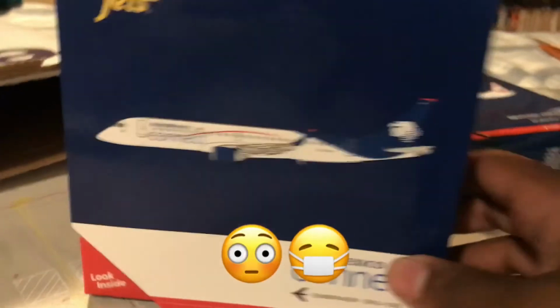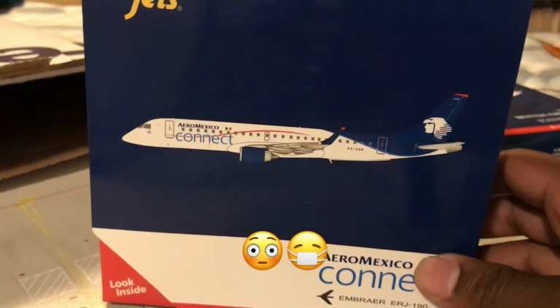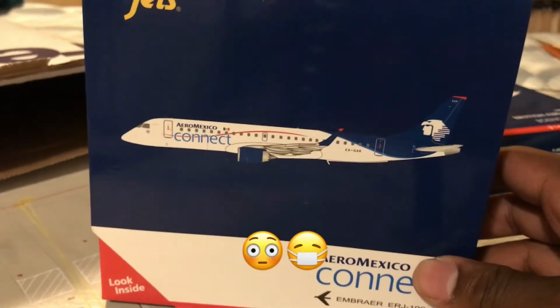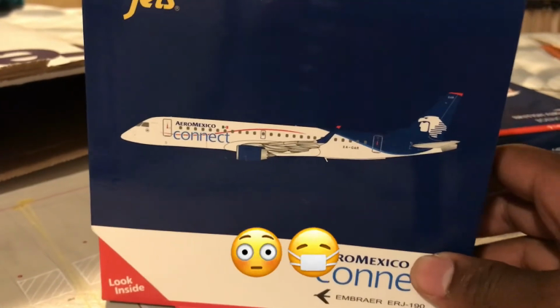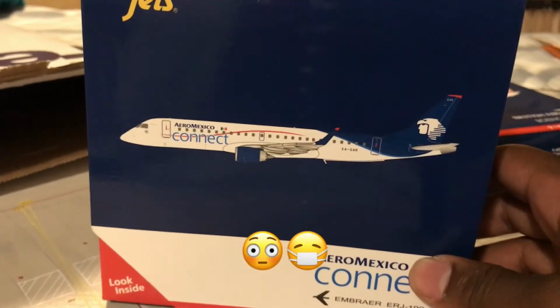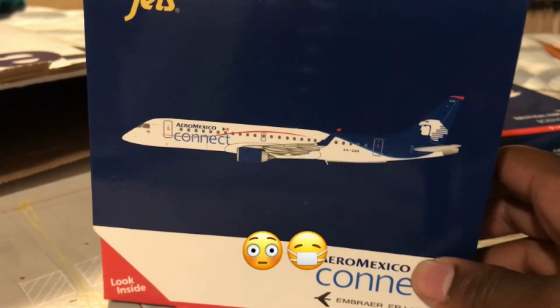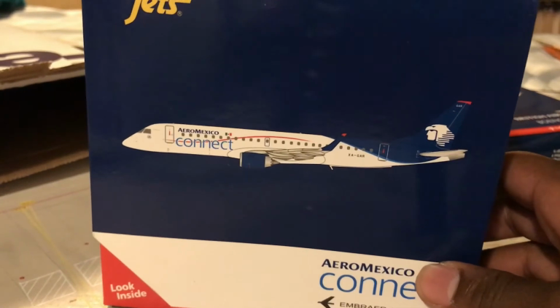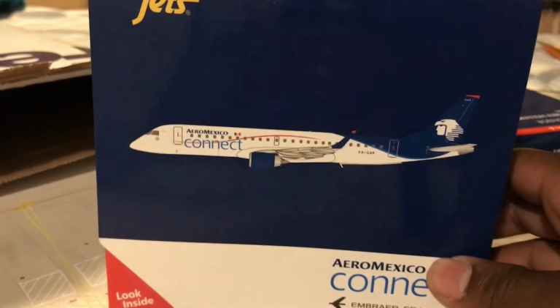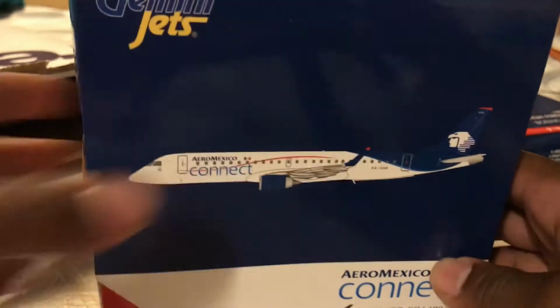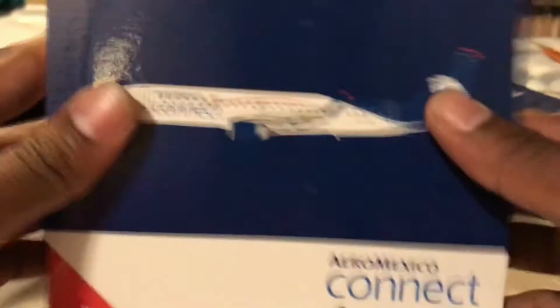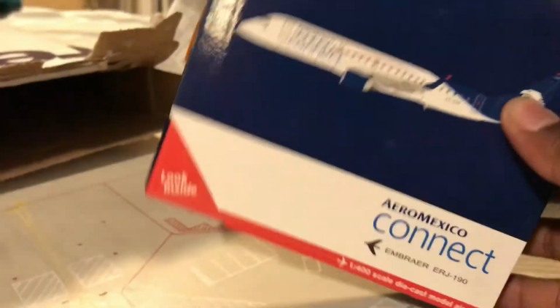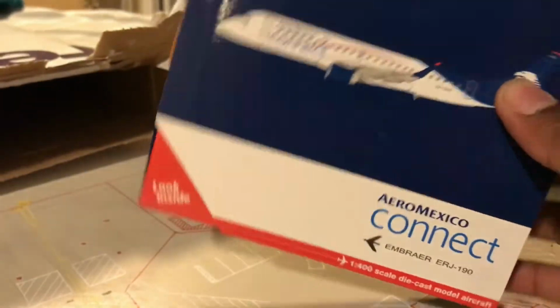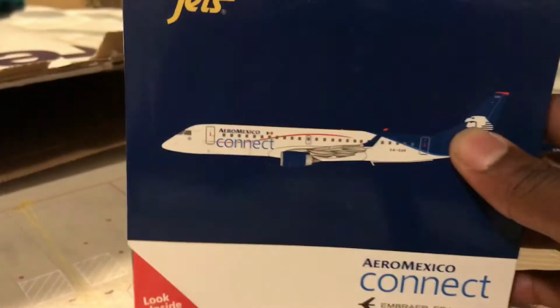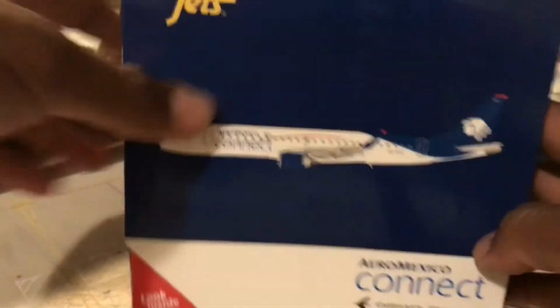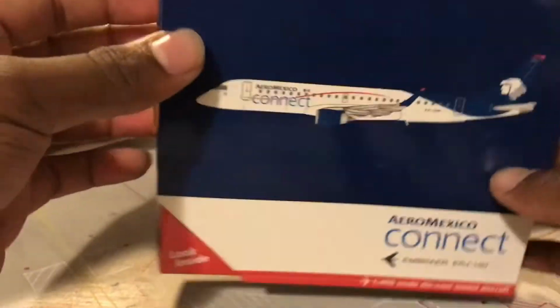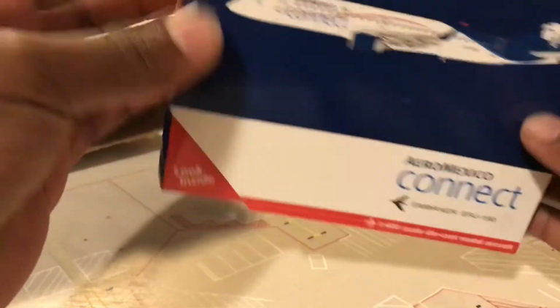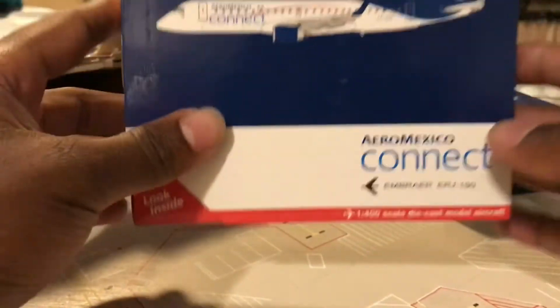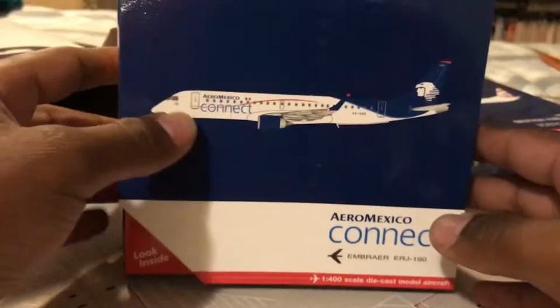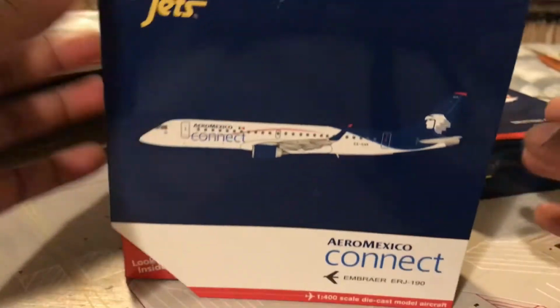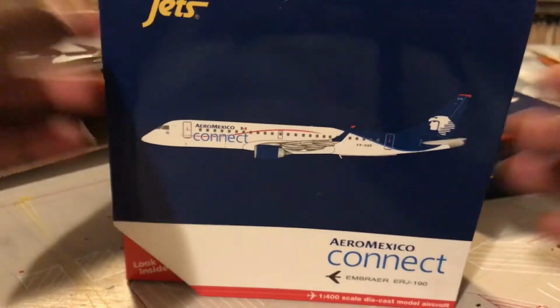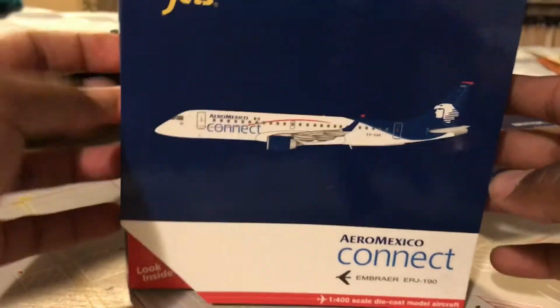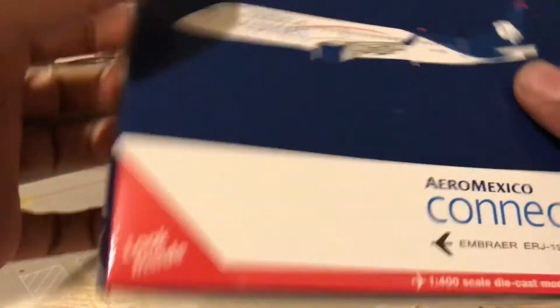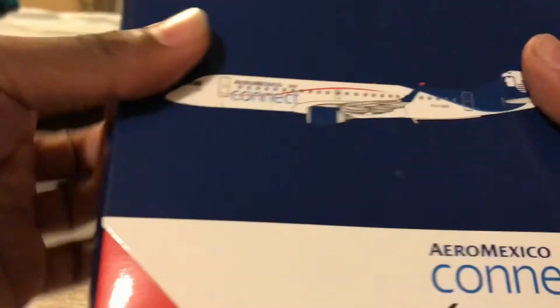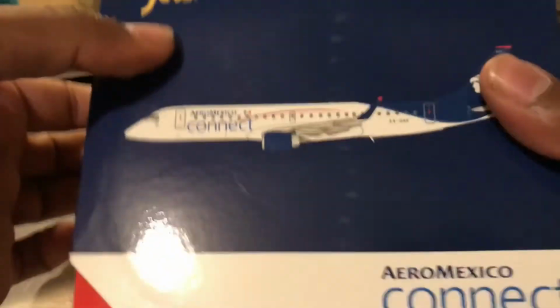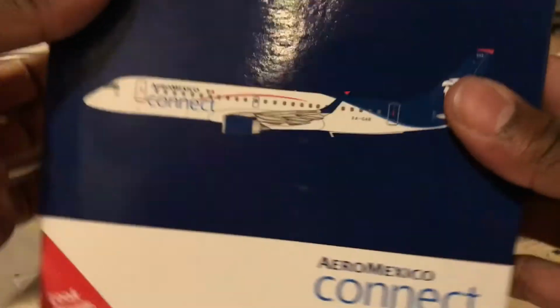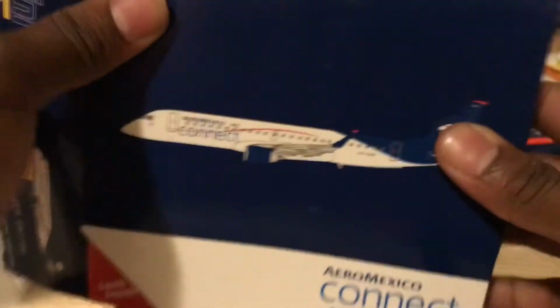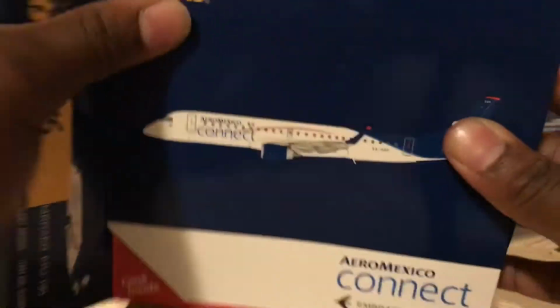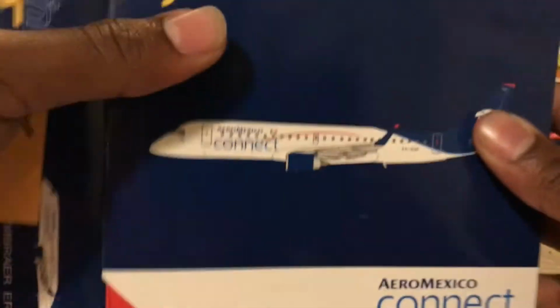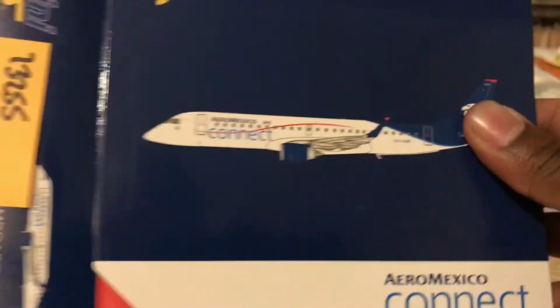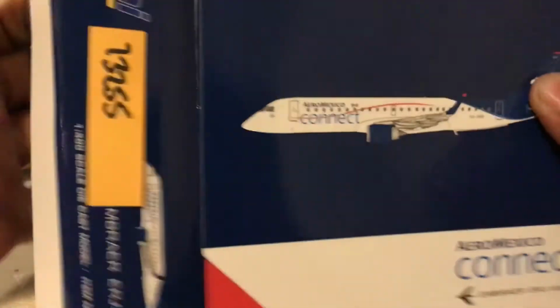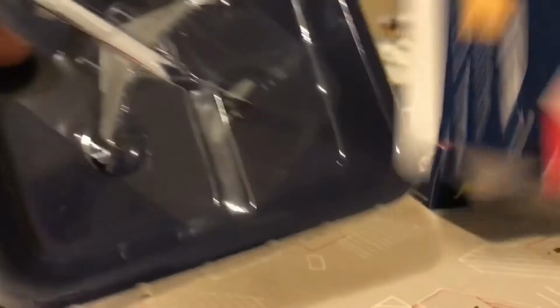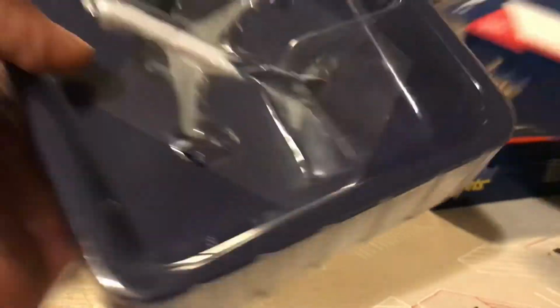Excuse me — I do not have COVID-19. My job takes tests on a regular basis so no need to worry. Anyway, let's open it.